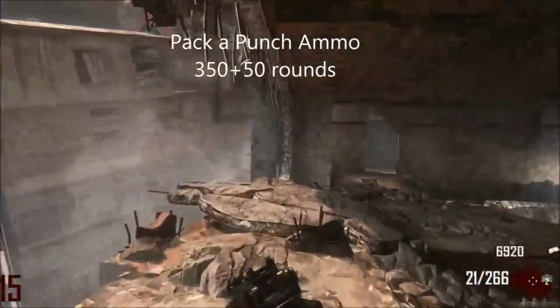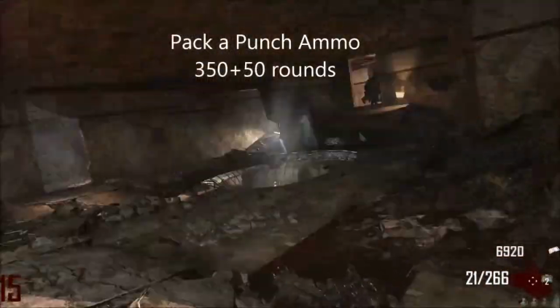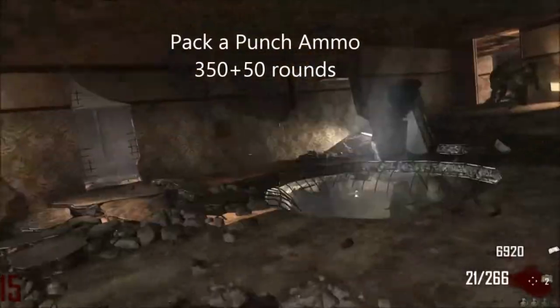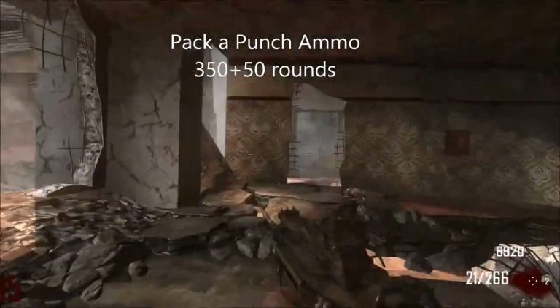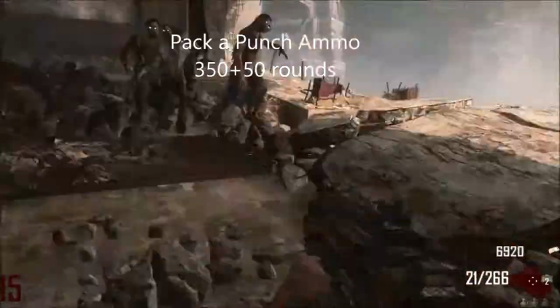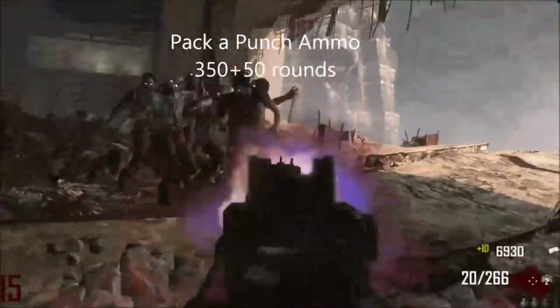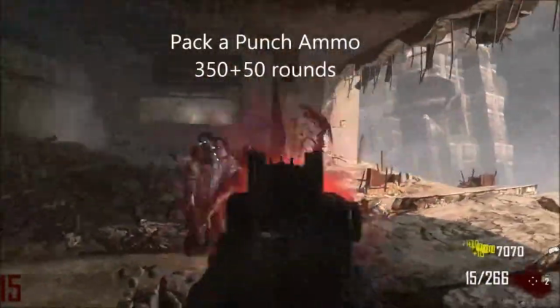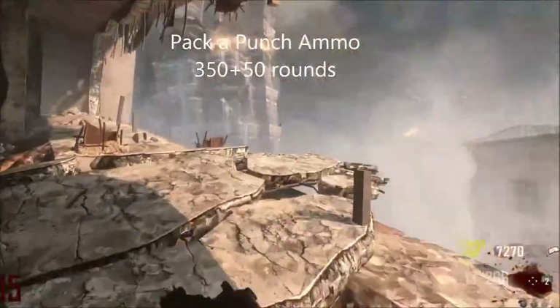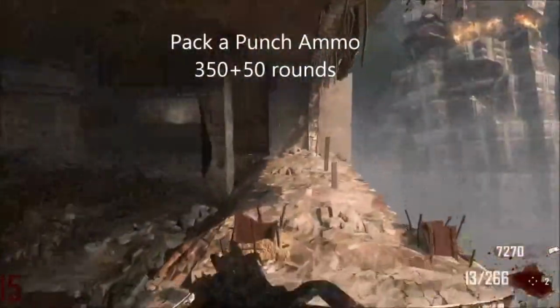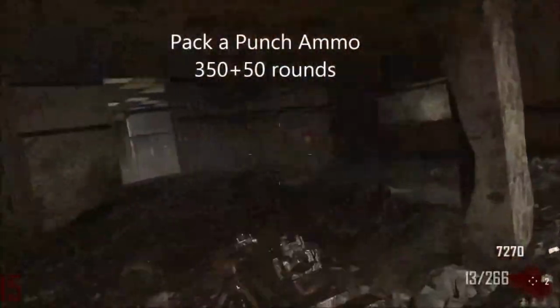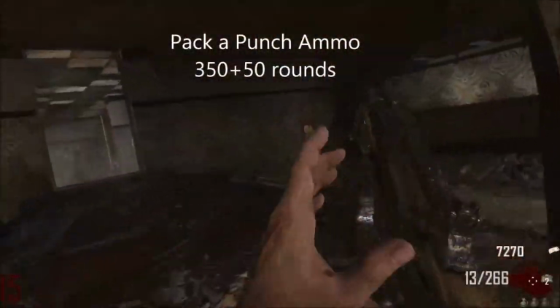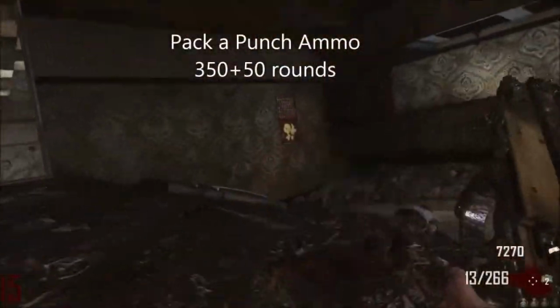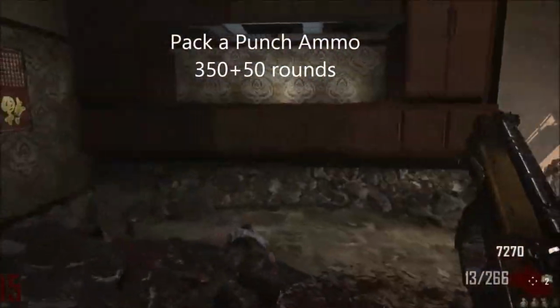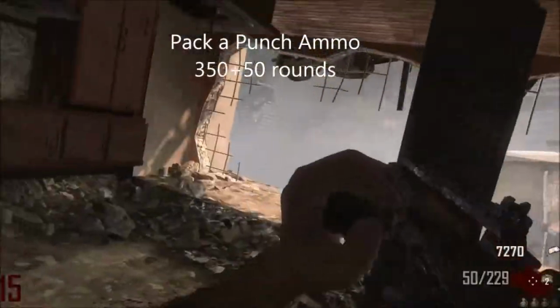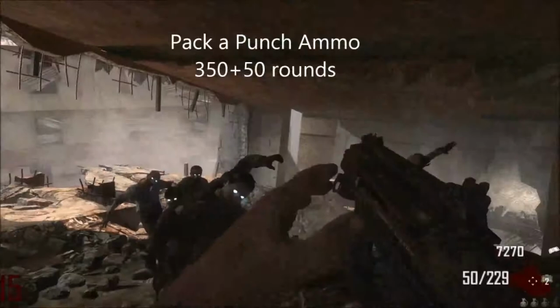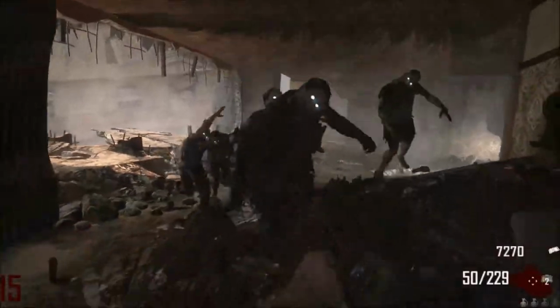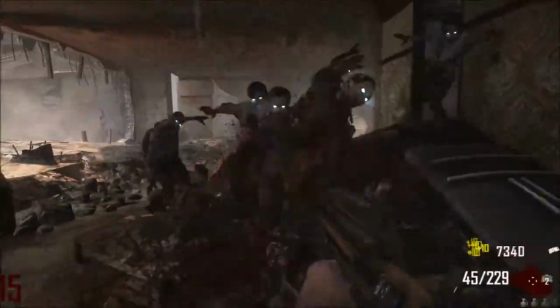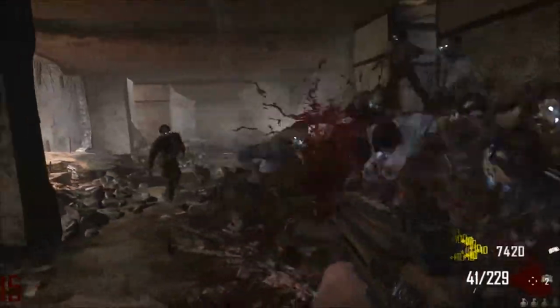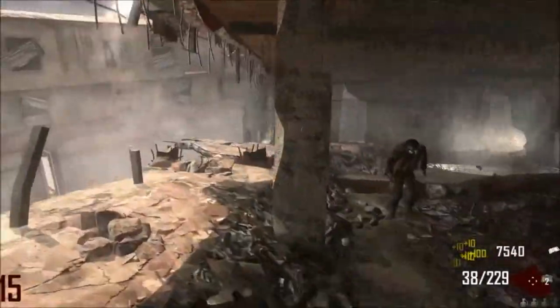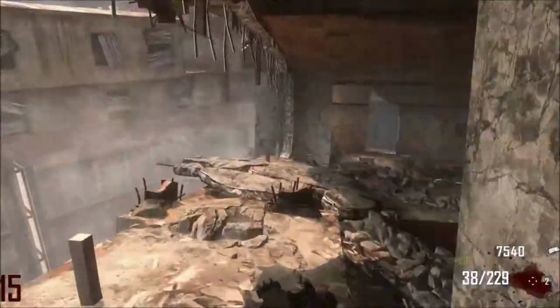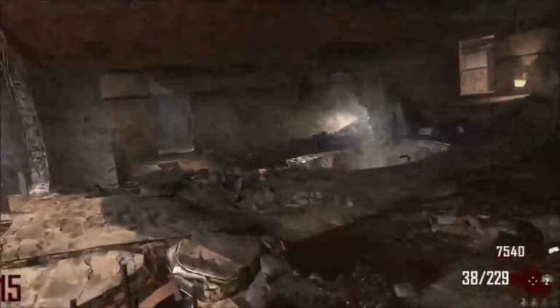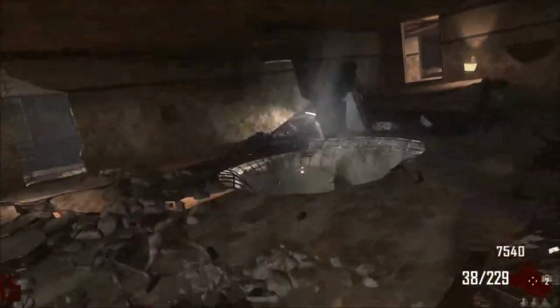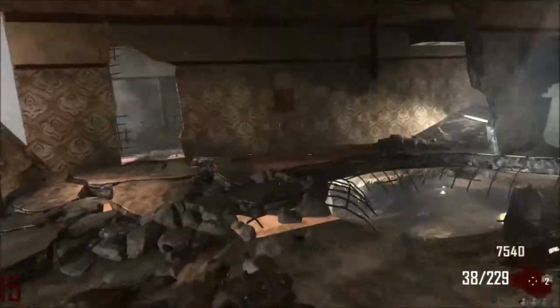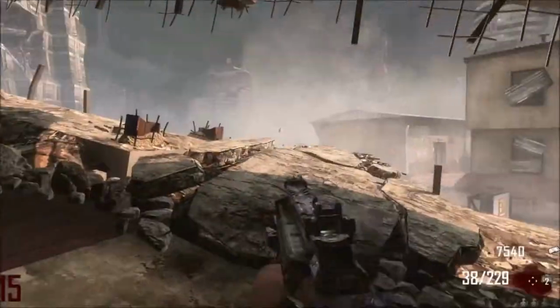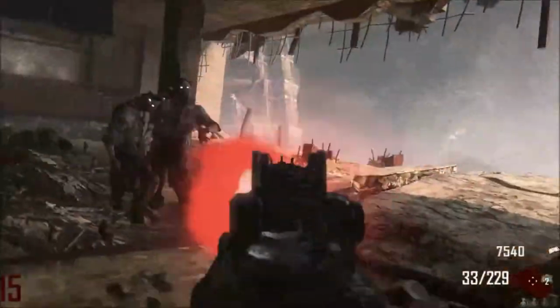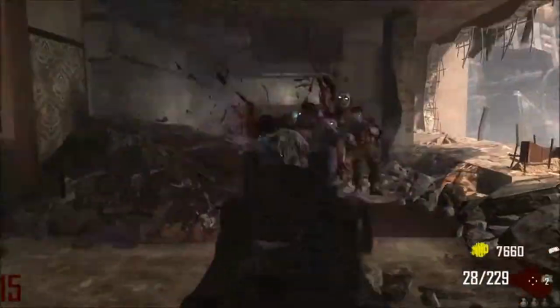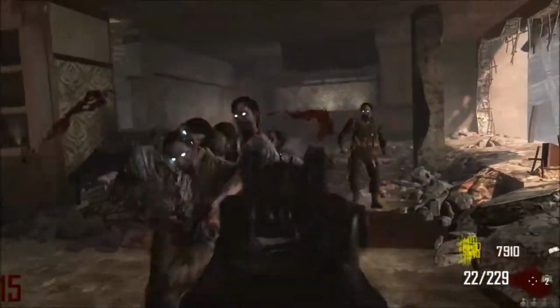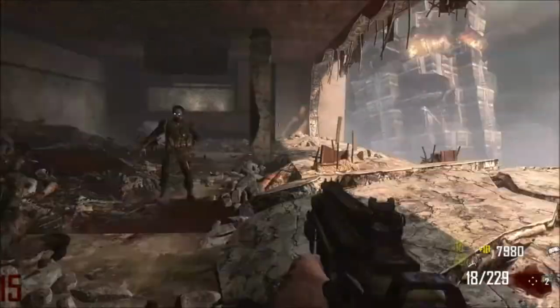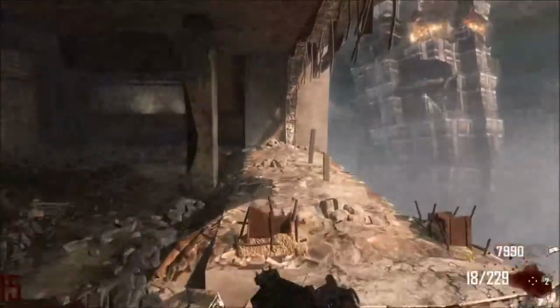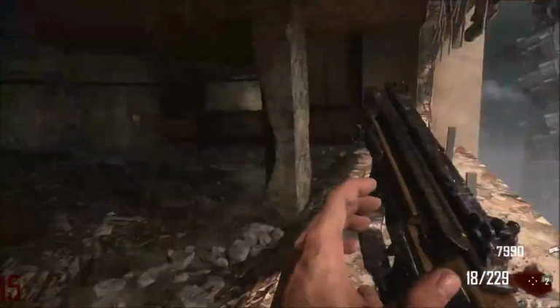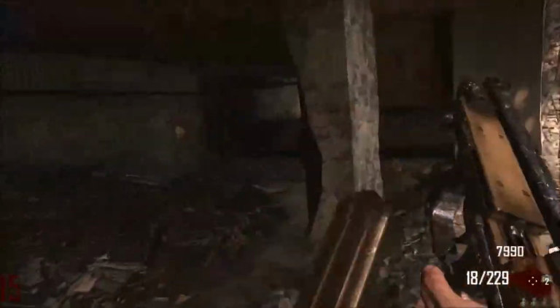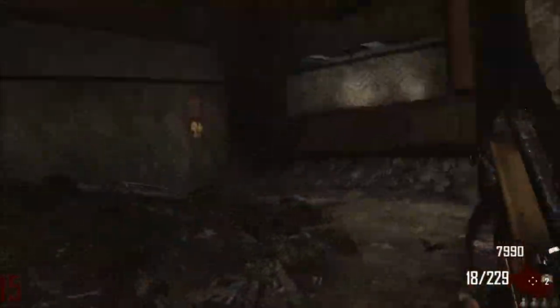The Pack-a-Punched ammo upgrades to 350 rounds and 50 in the magazine. The magazine doesn't increase much, but the overall rounds pretty much increase a bit. So that's a good thing.